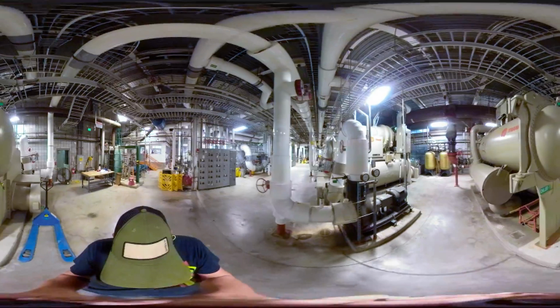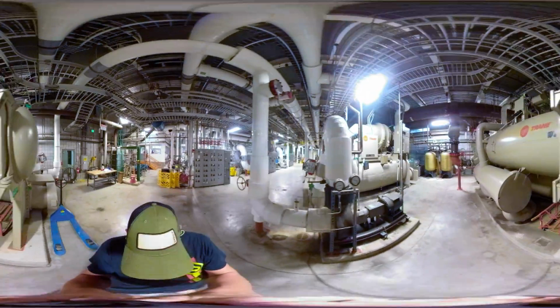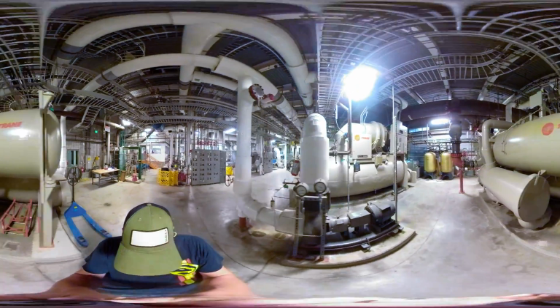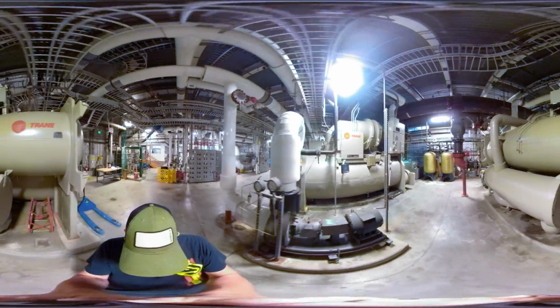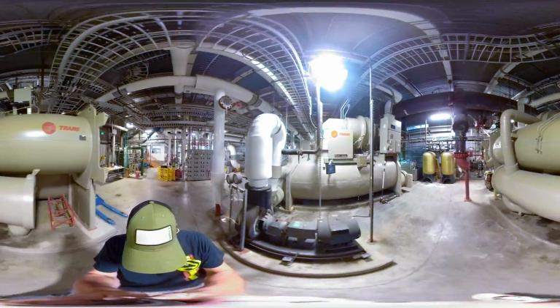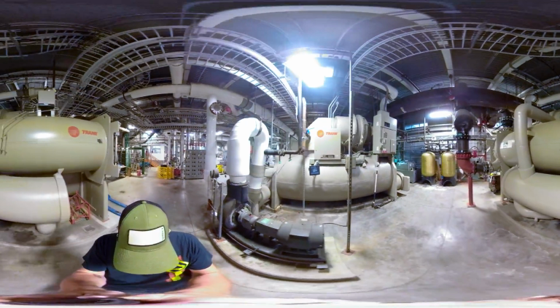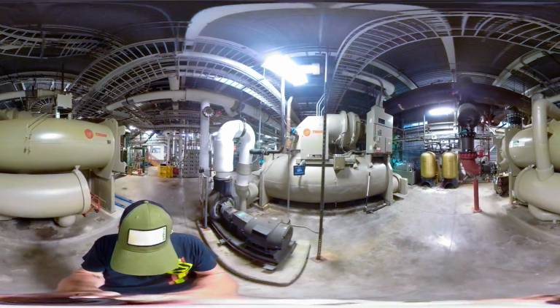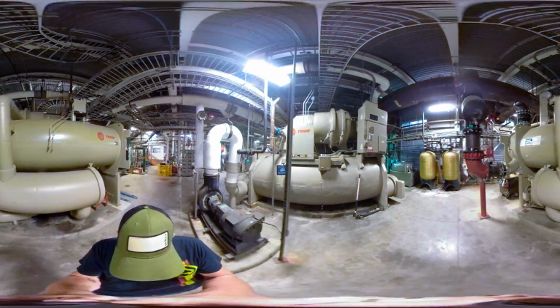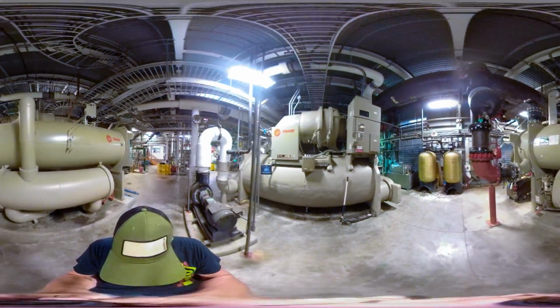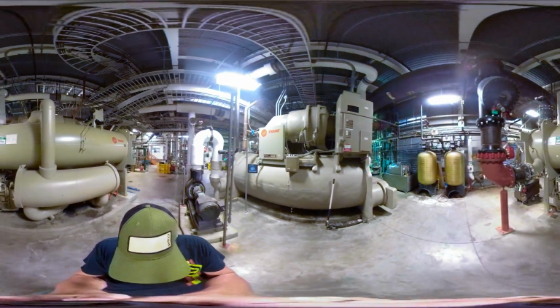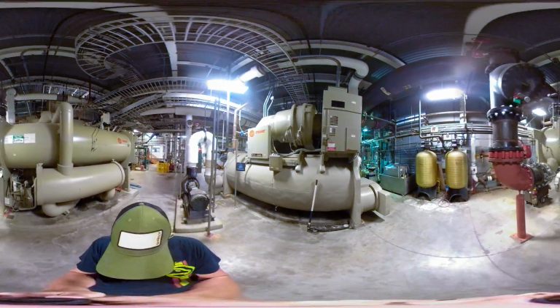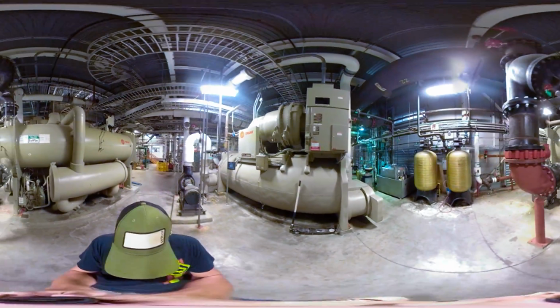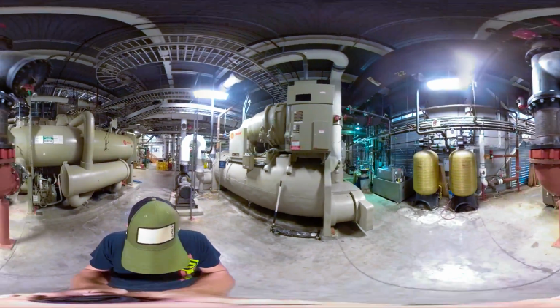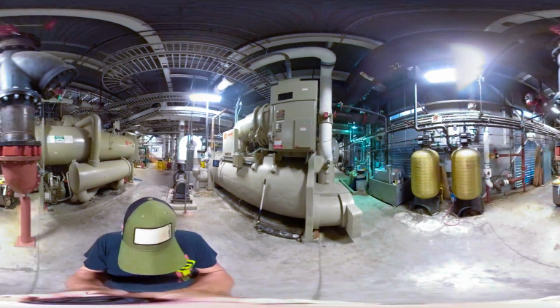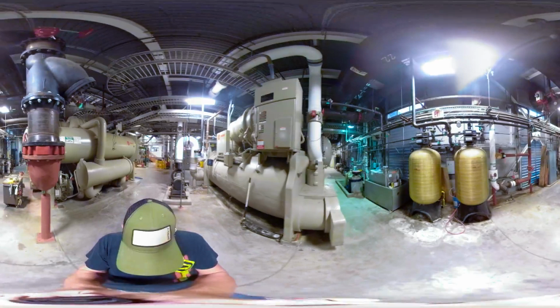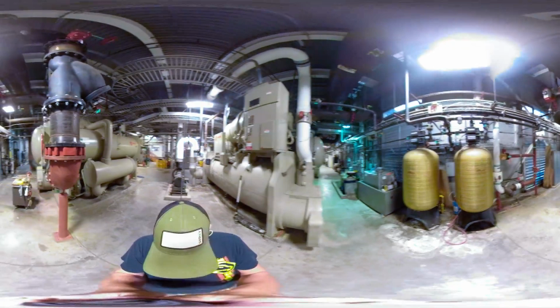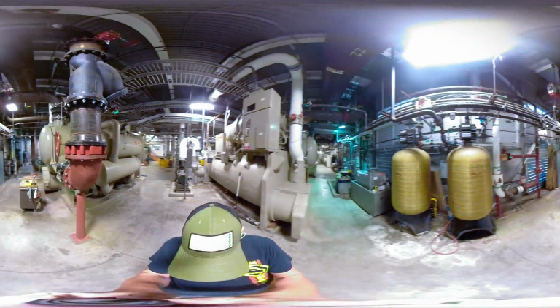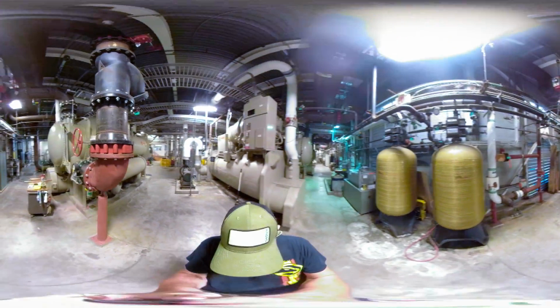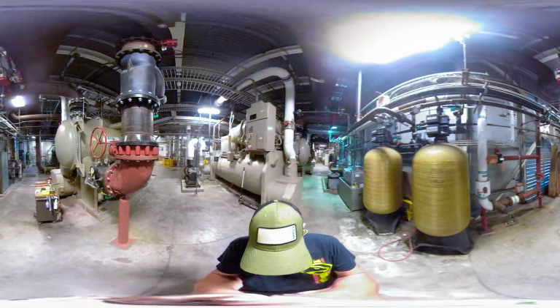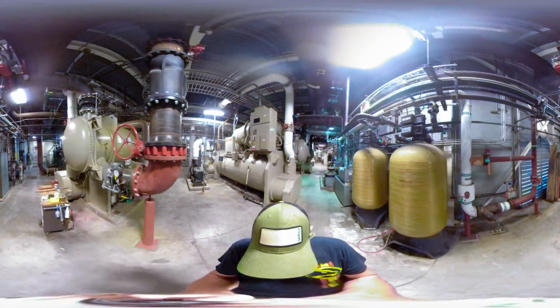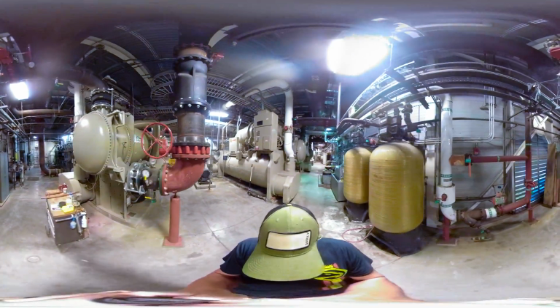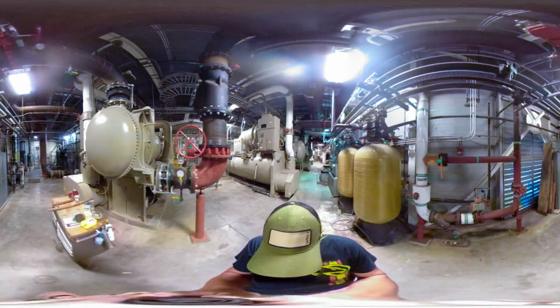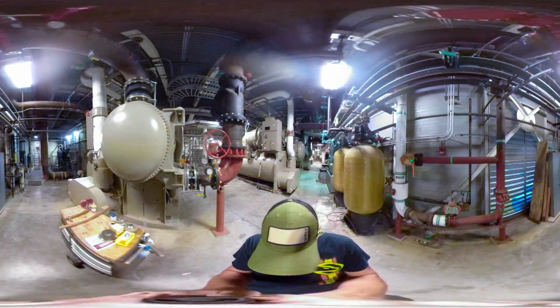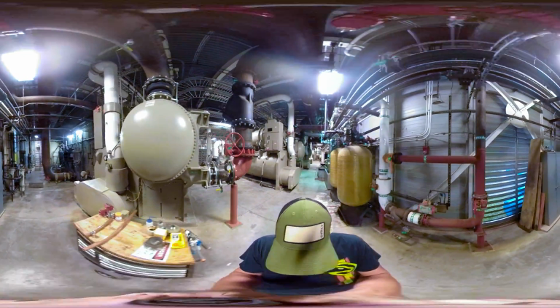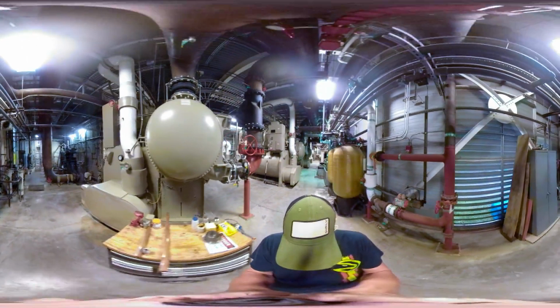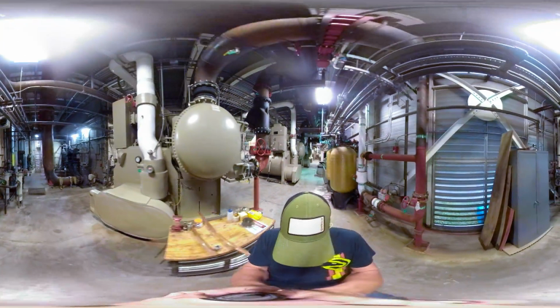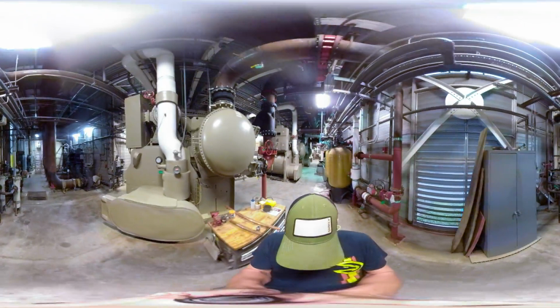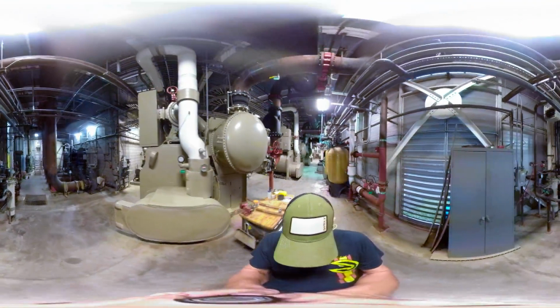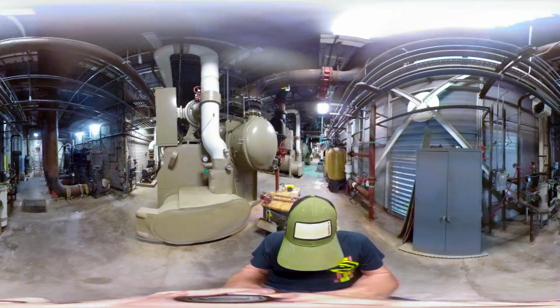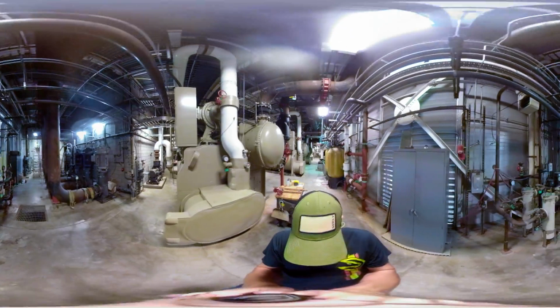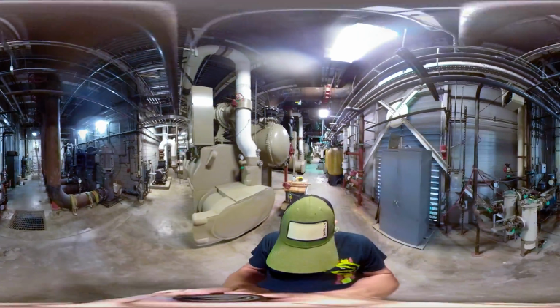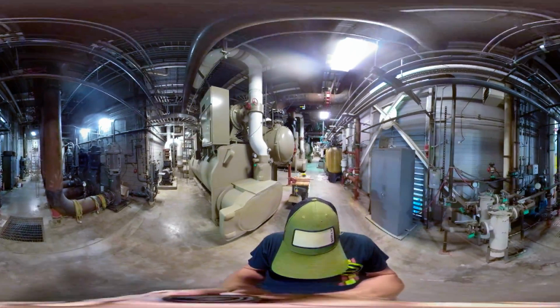1,940-pound heat exchanger. Each of the chillers you see here are about 400 times more powerful than those at your home. If the lab was in the ice business, these chillers would help us crank out more than 2 billion cubes a day.